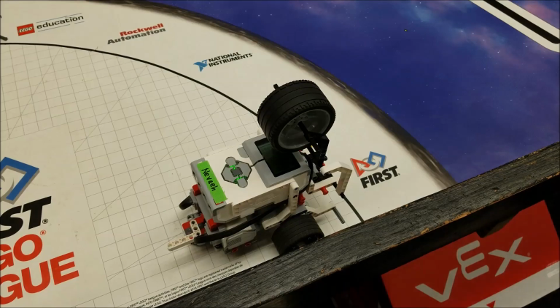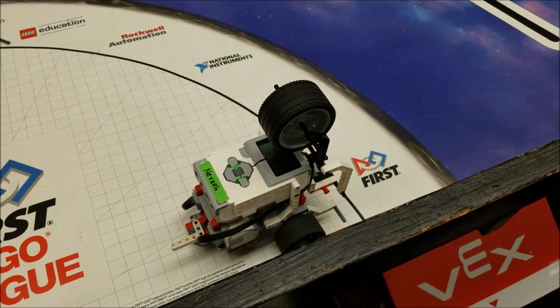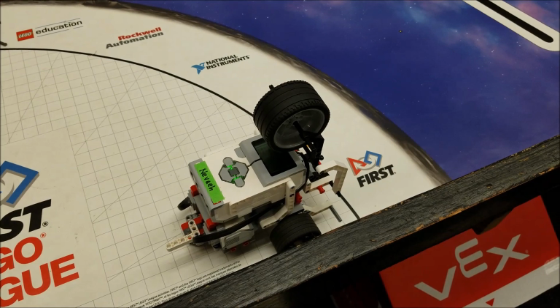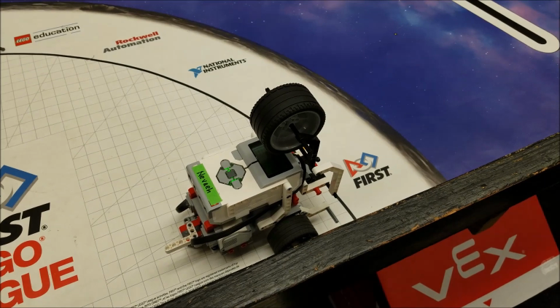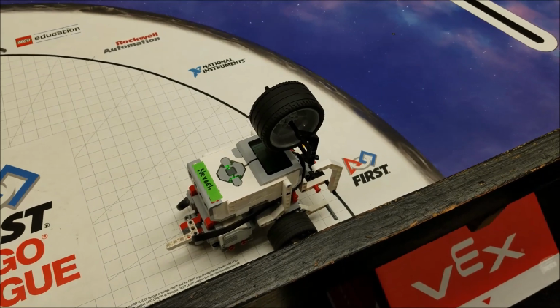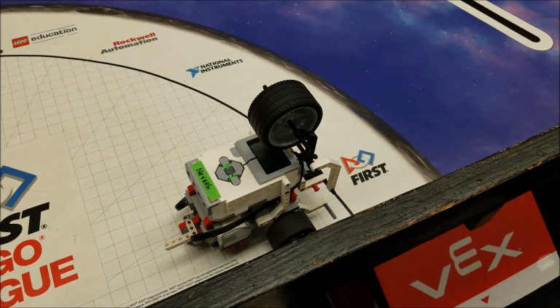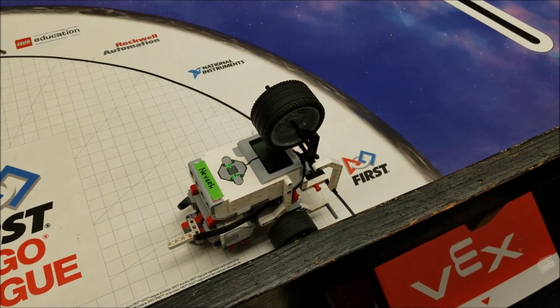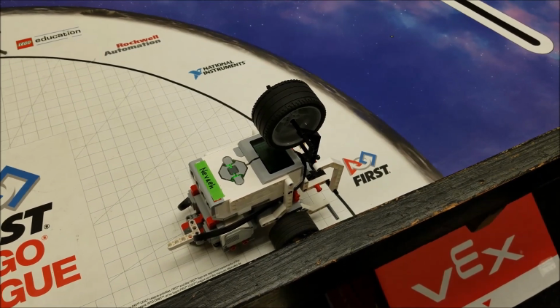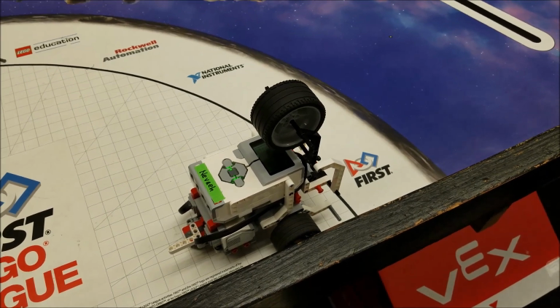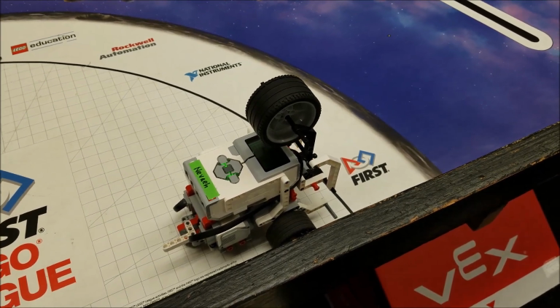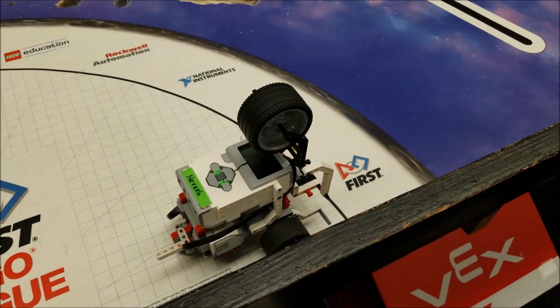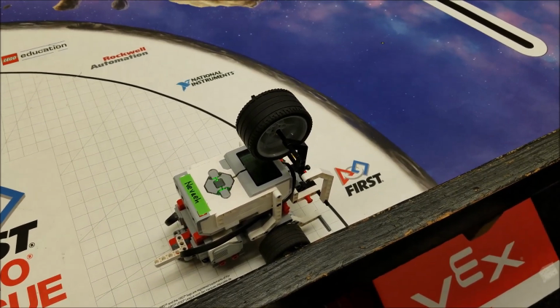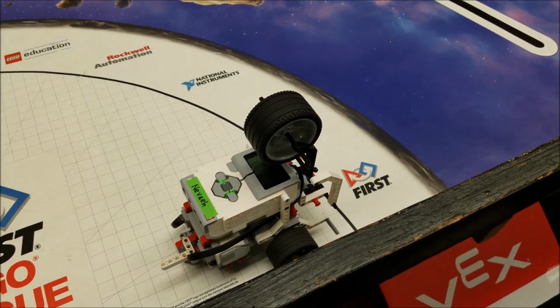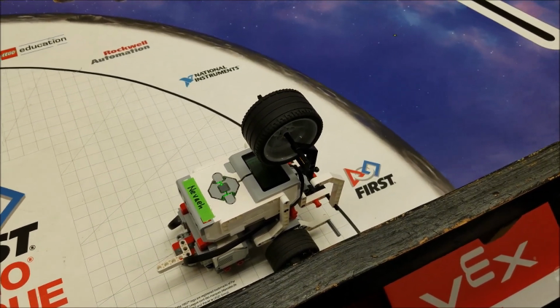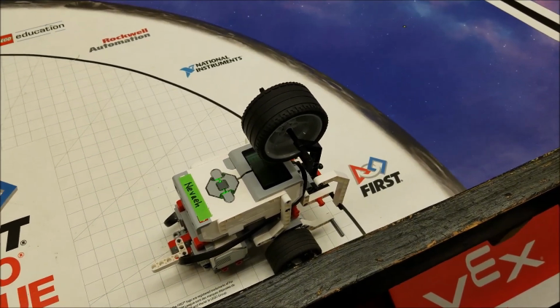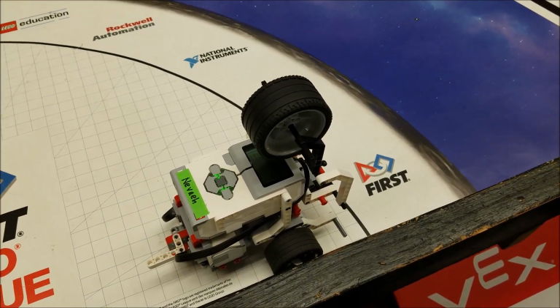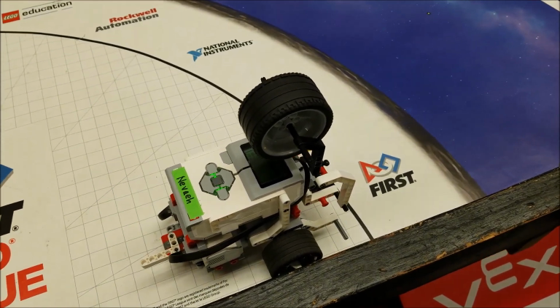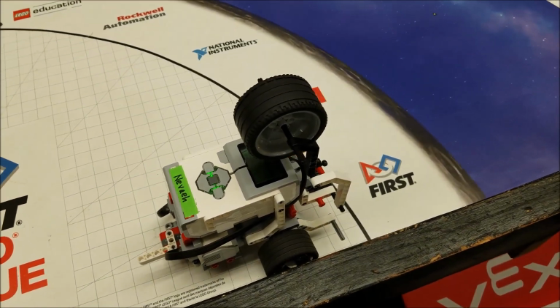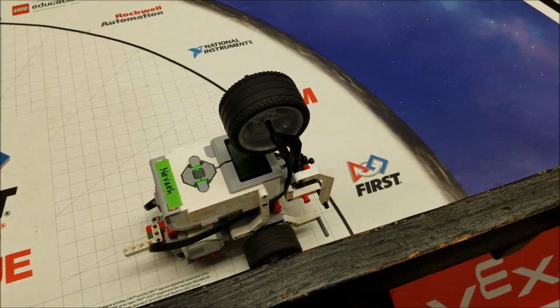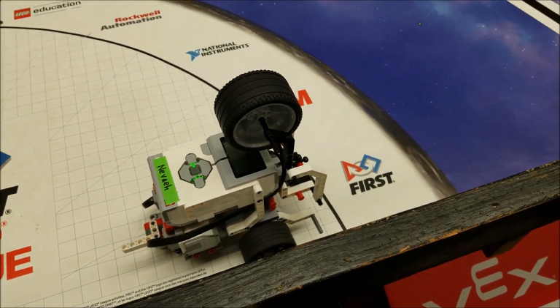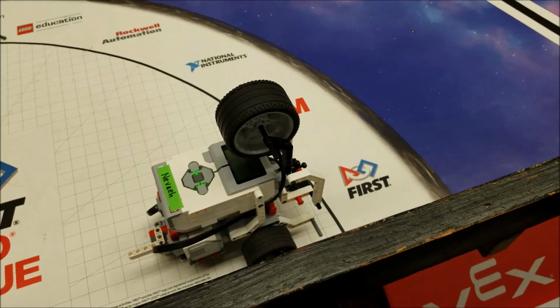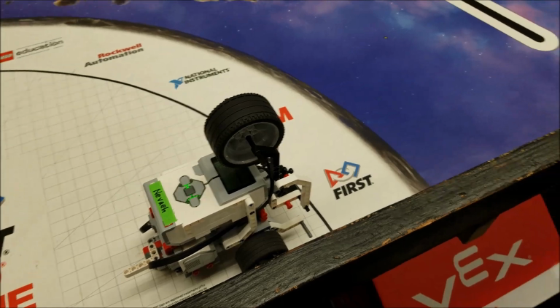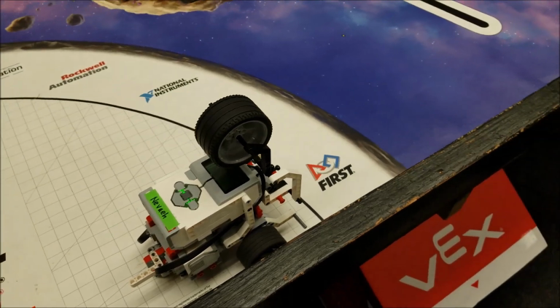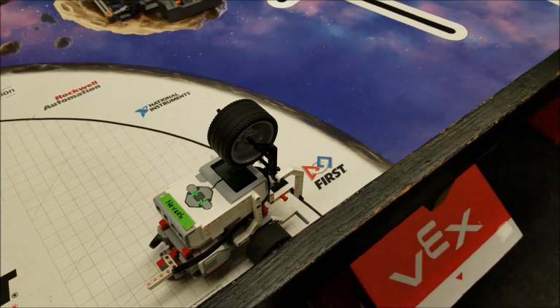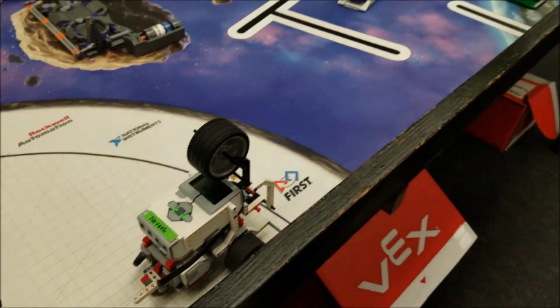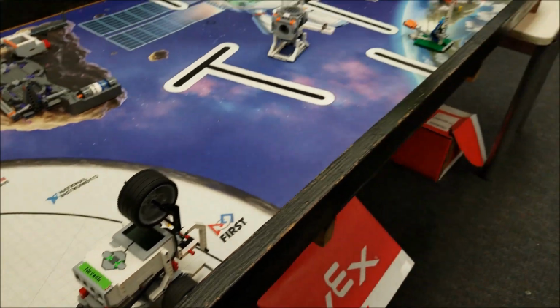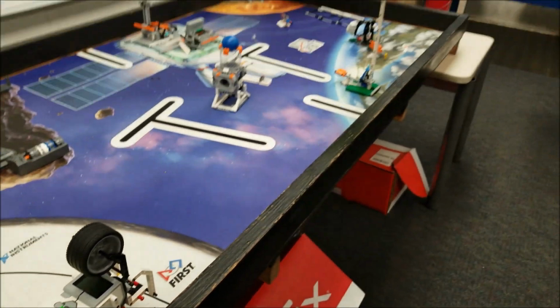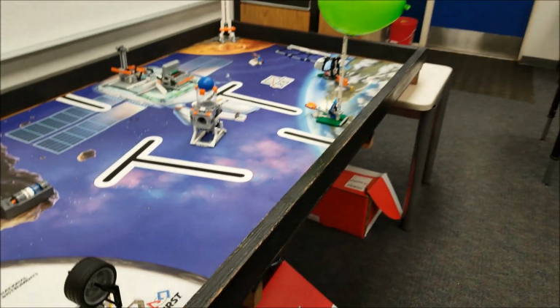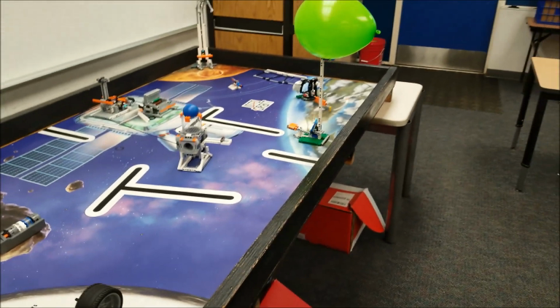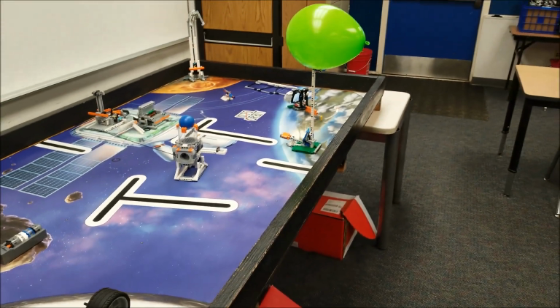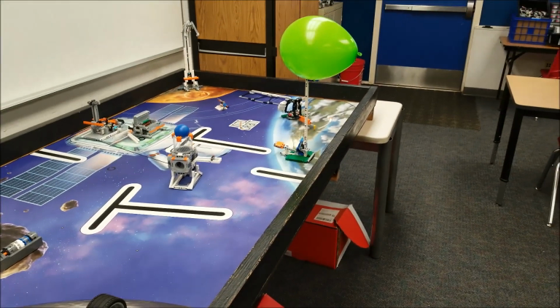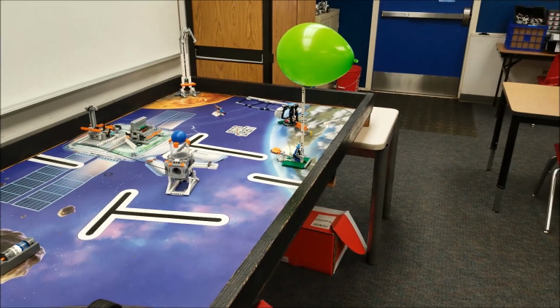Hey everybody, what's going on? It's Mr. Hino with Mr. Hino's Lego Robotics. Today's video is going to be Mr. Hino's escape velocity.